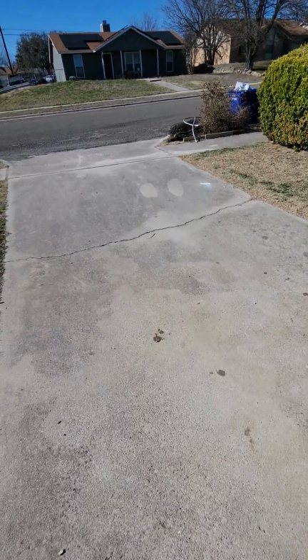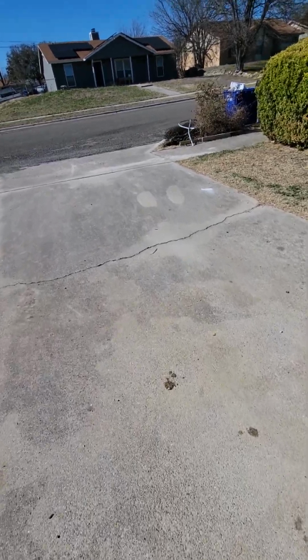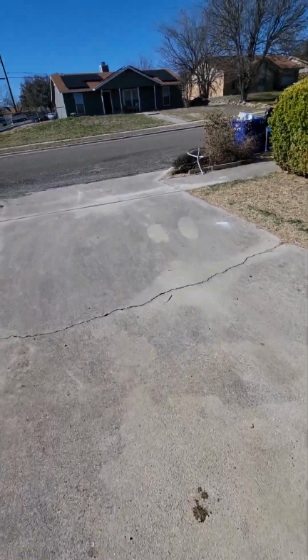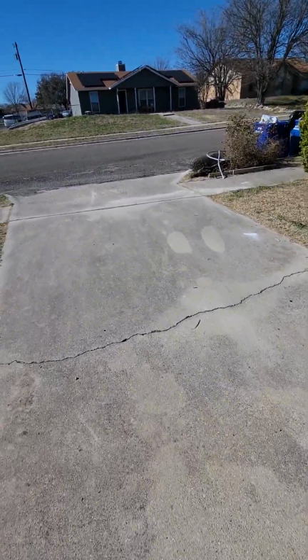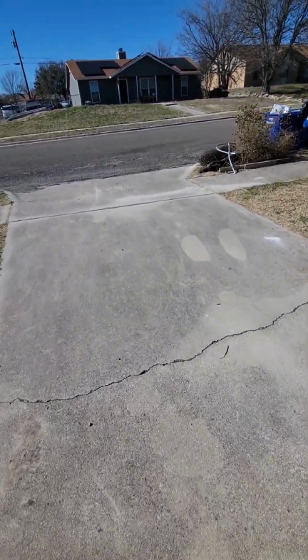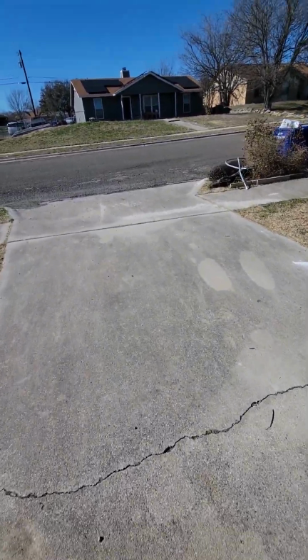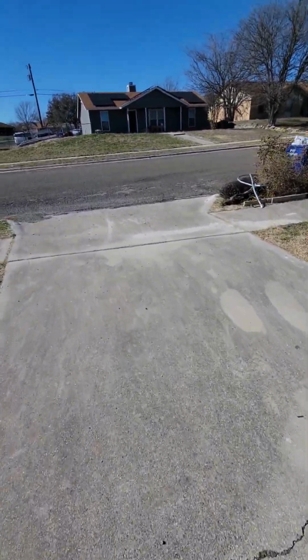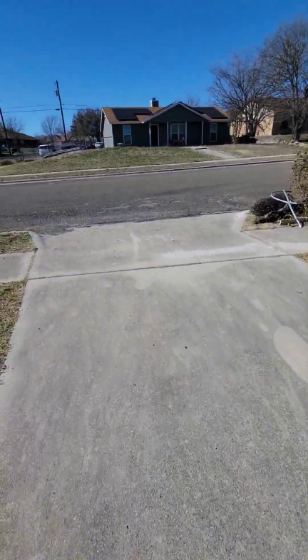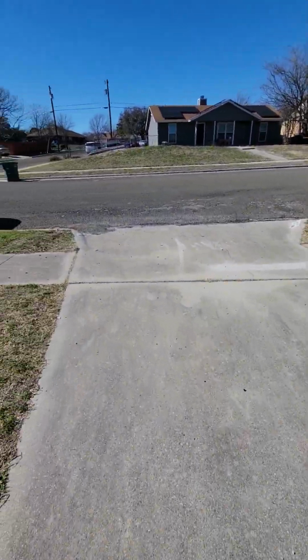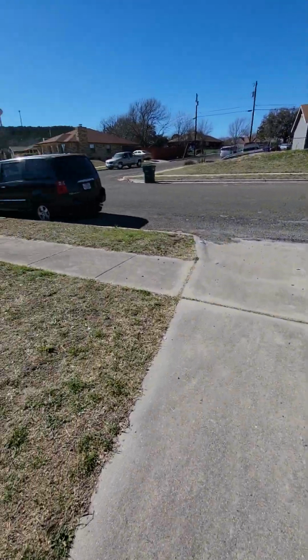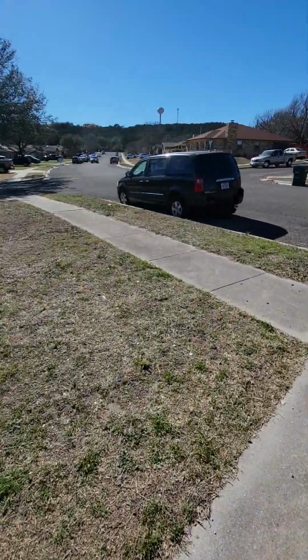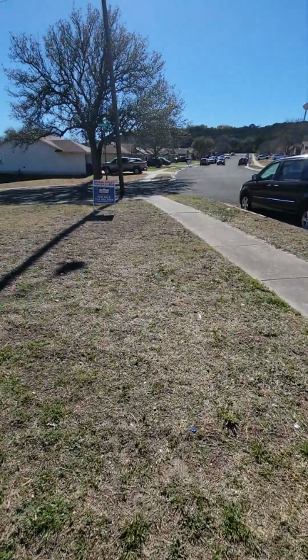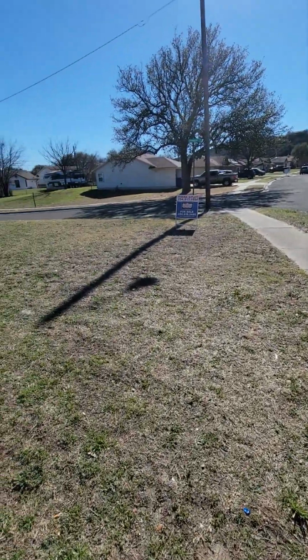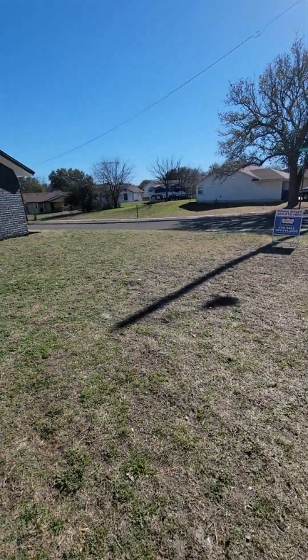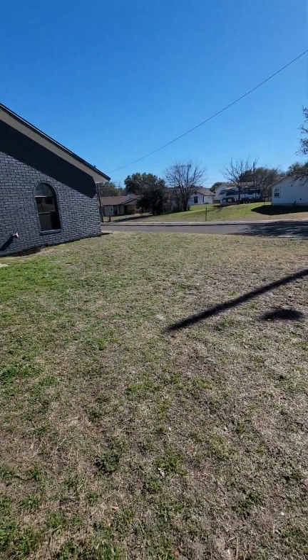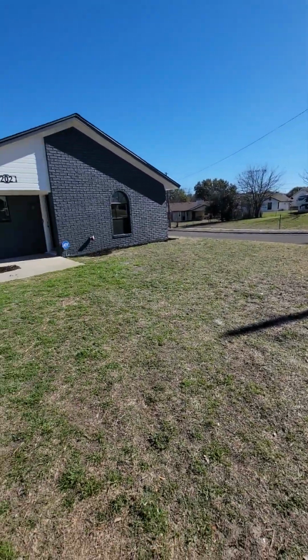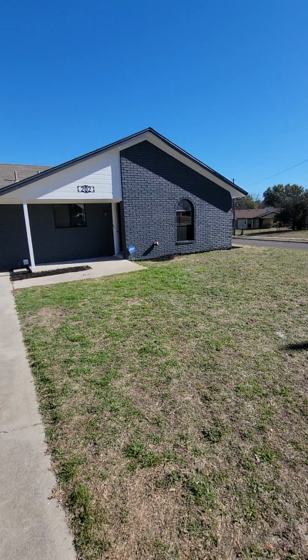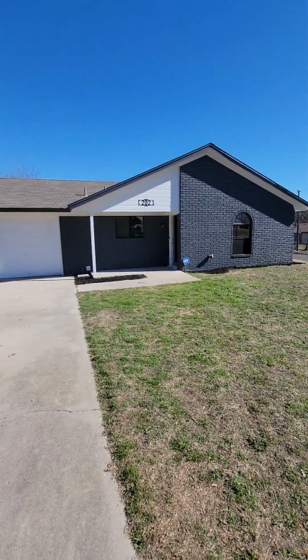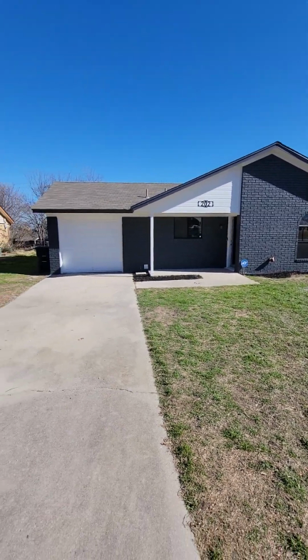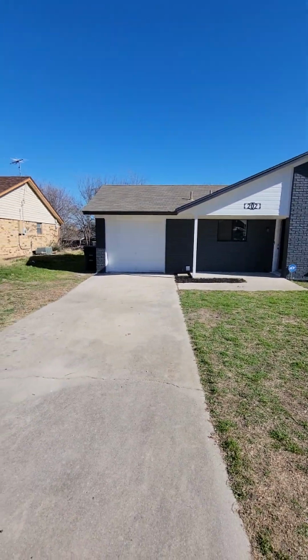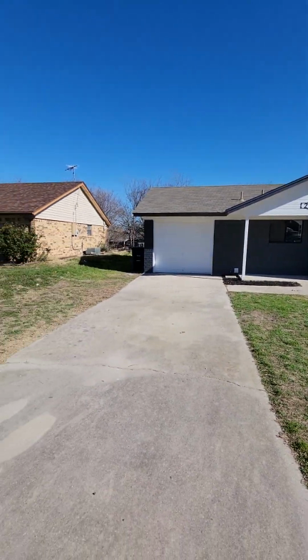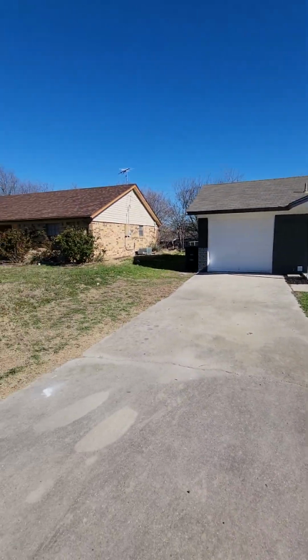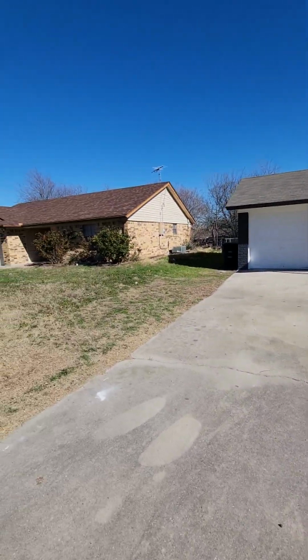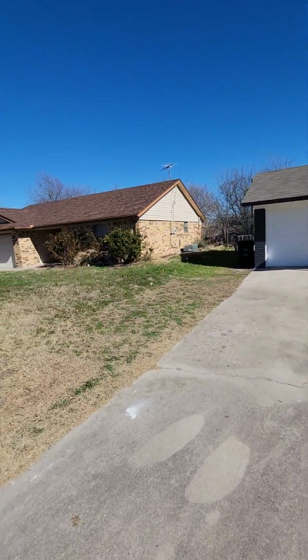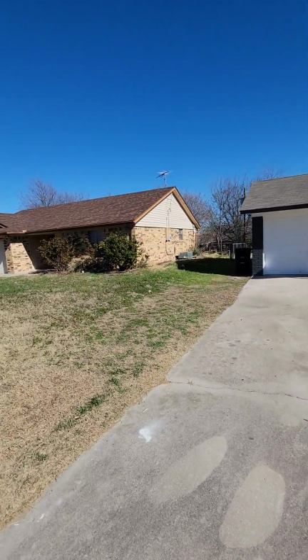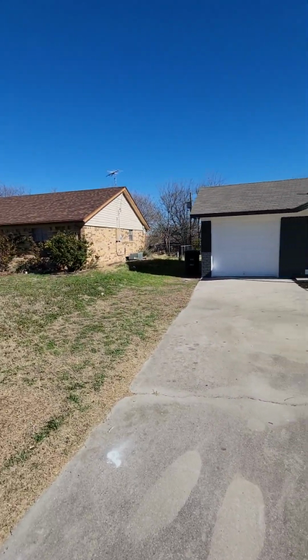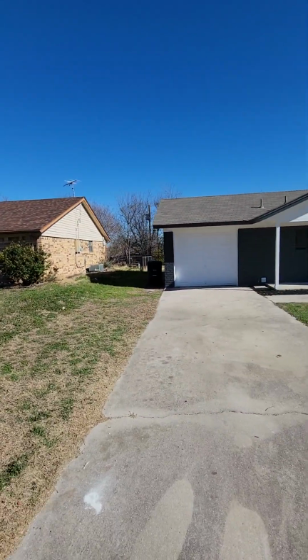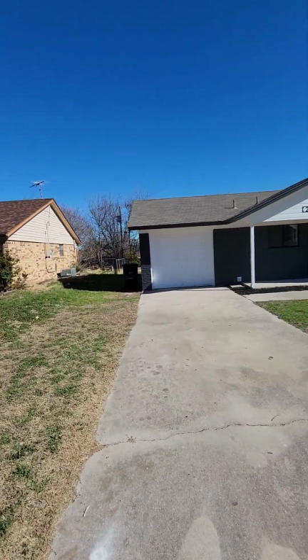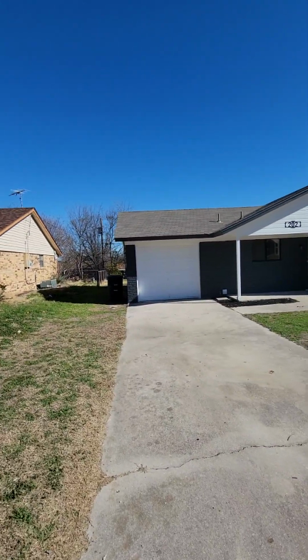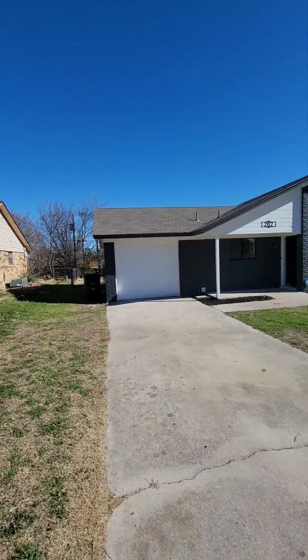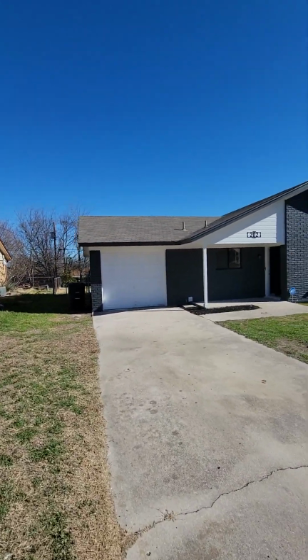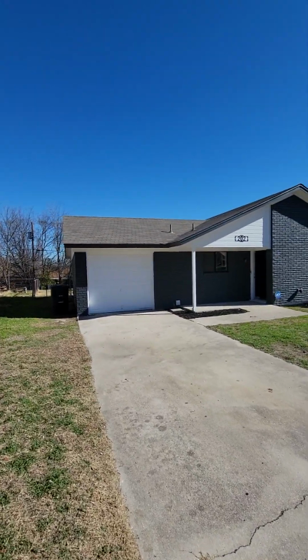We're going to be at 202 Blanket in Copper's Cove. It's going to be a four-bed, two-bath home, one-car garage. Looks really nice. They did a lot of updates to it.